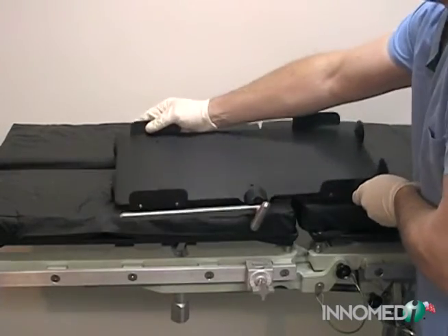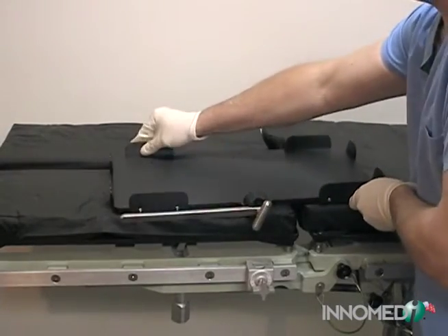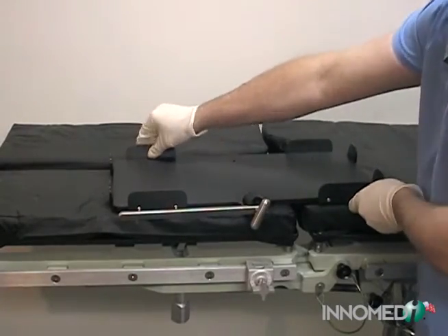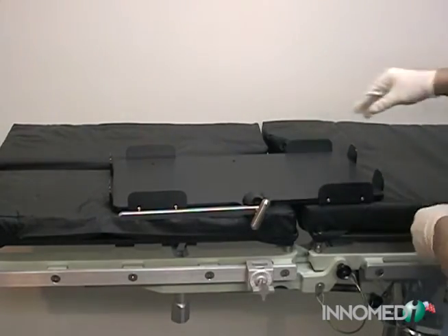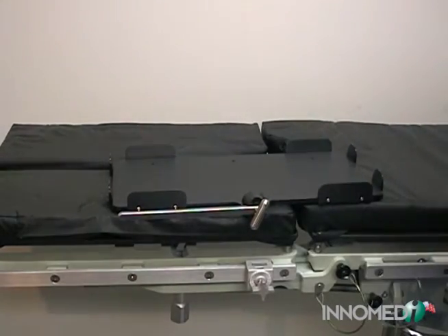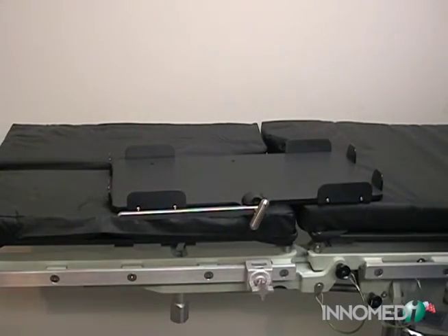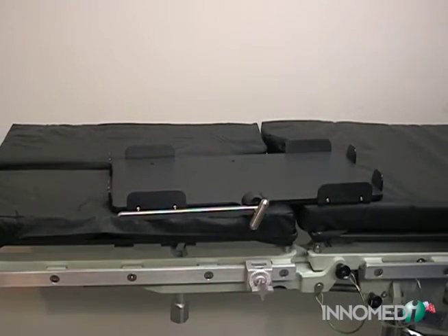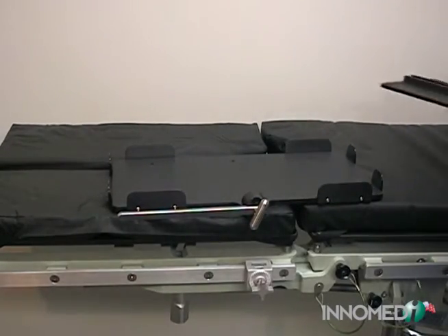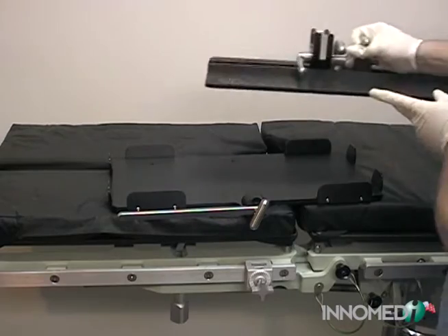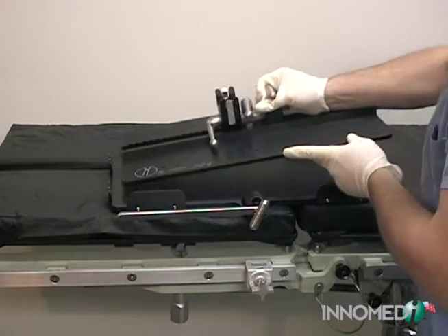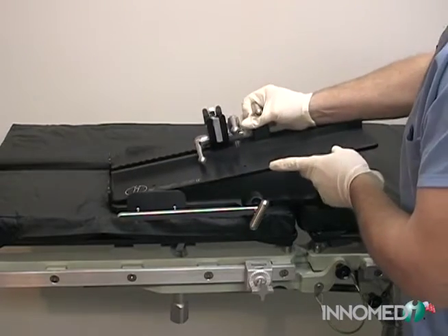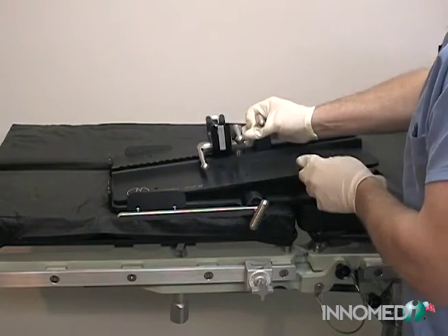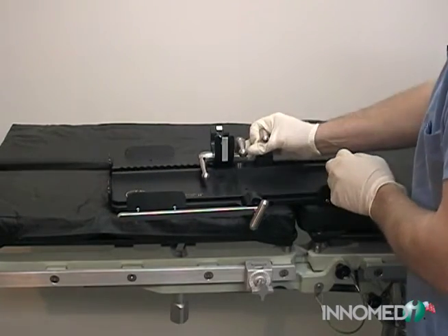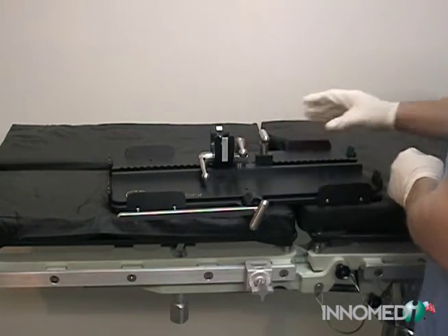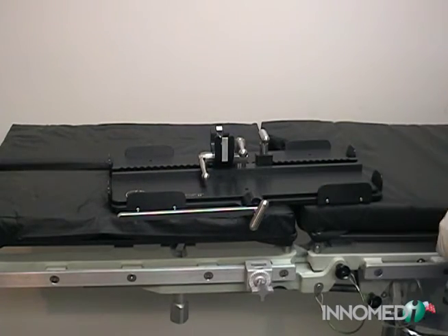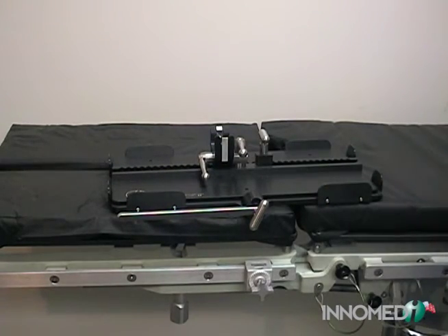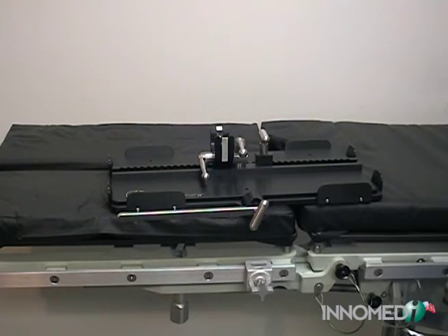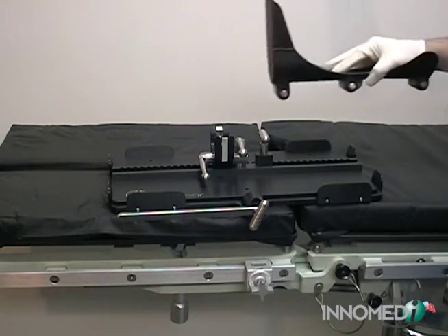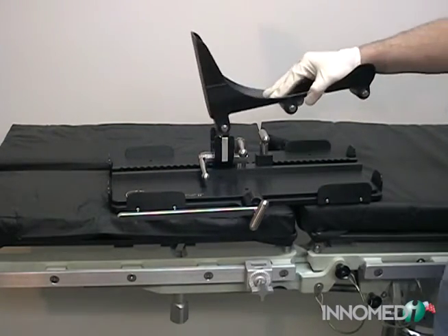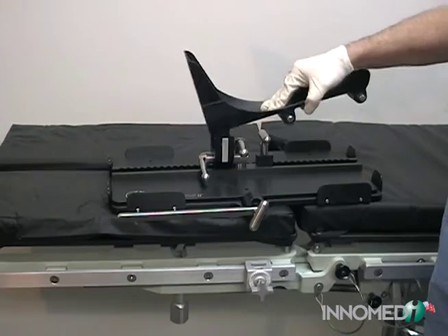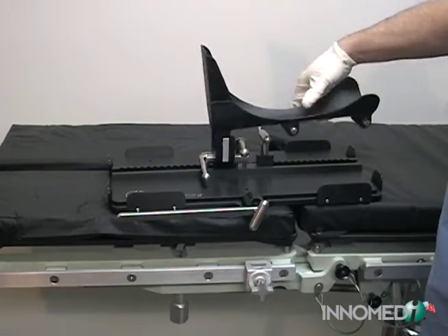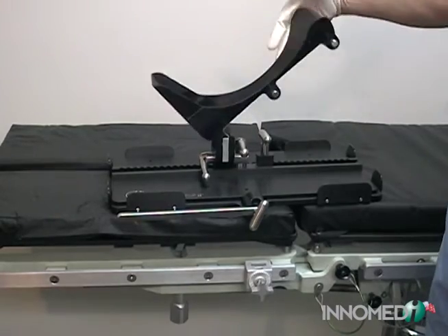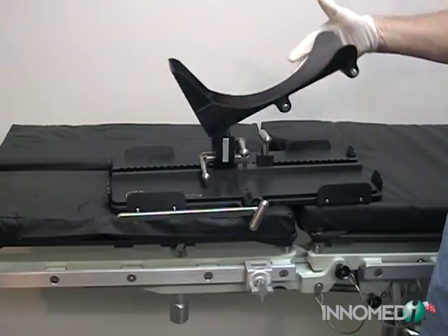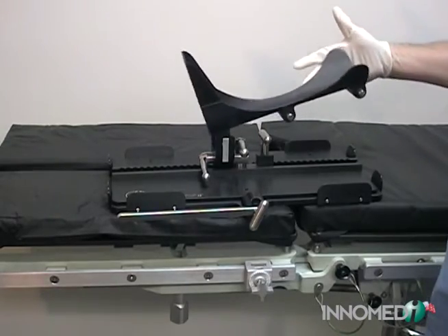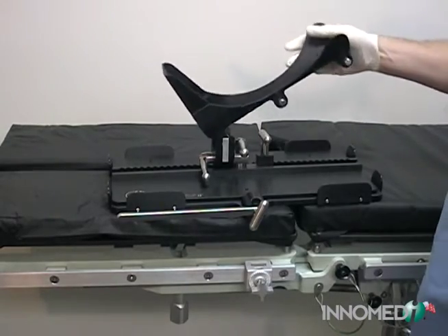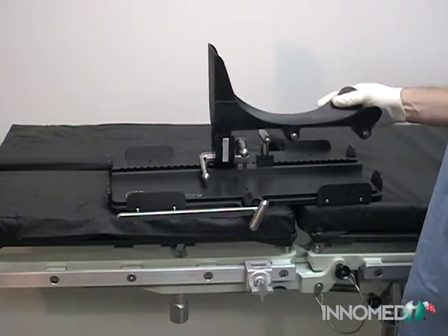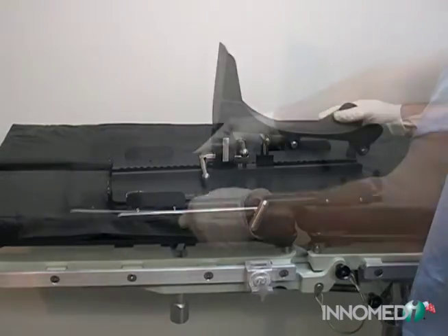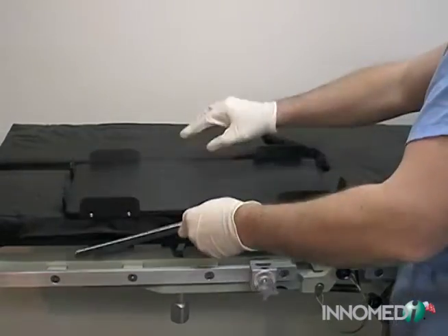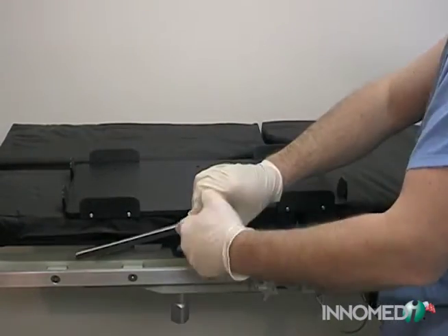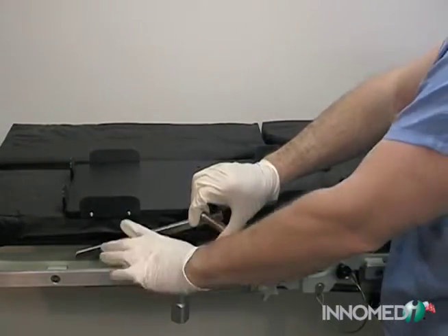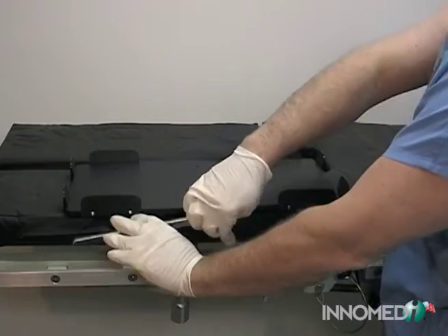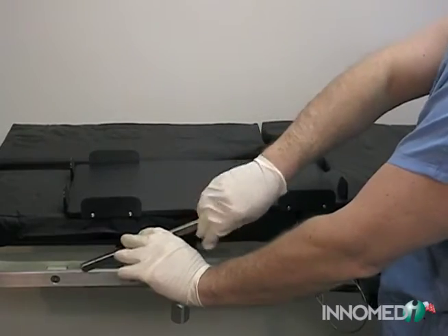The device consists of three separate elements: the base plate that attaches to the operating room table, stabilizing the support plate; the support plate containing the adjustable yoke and track system; and the foot support that interacts with the yoke of the support plate.